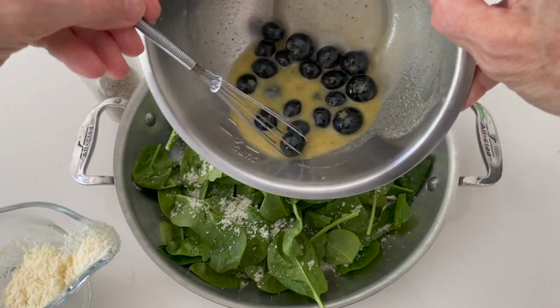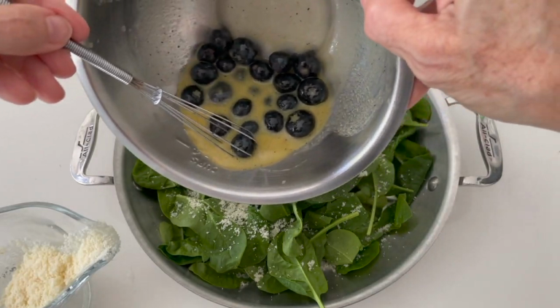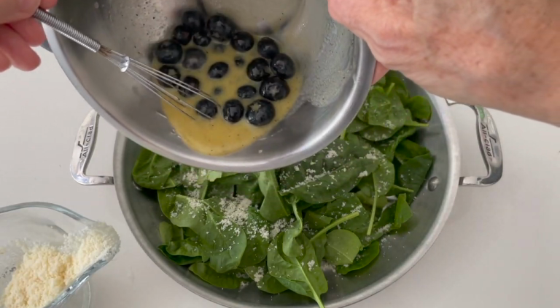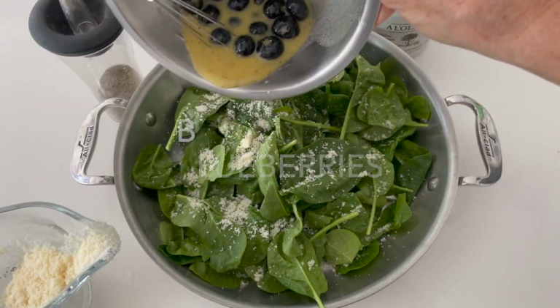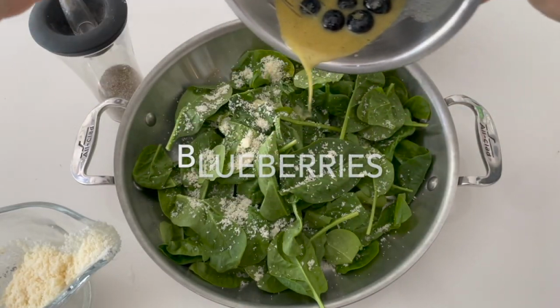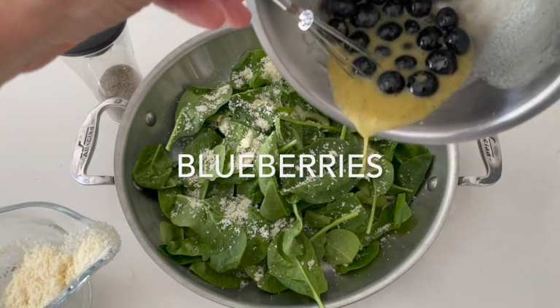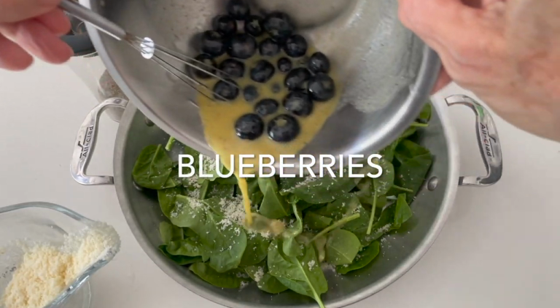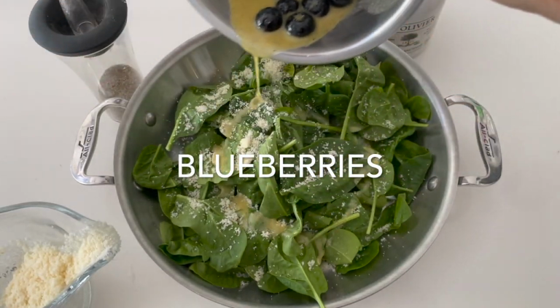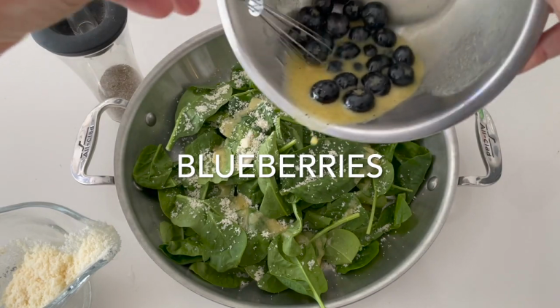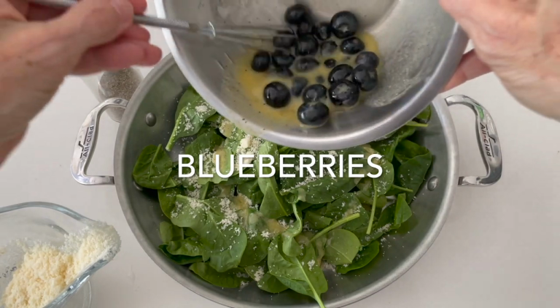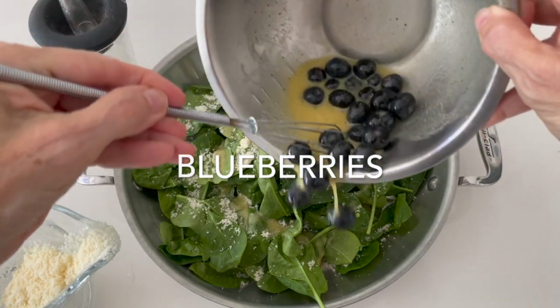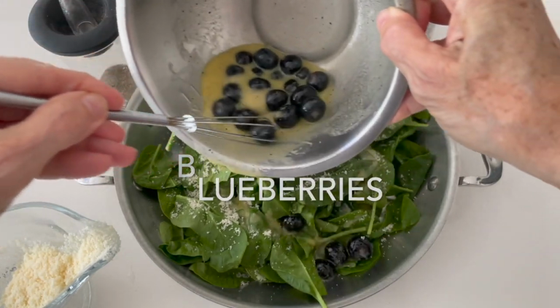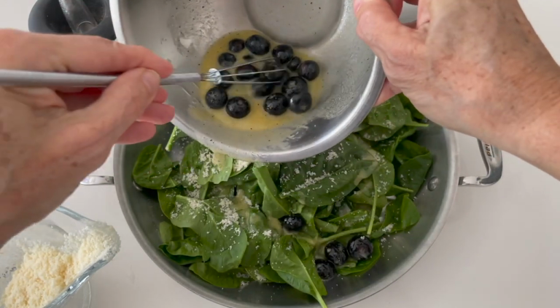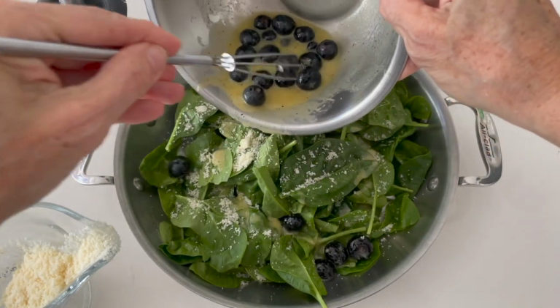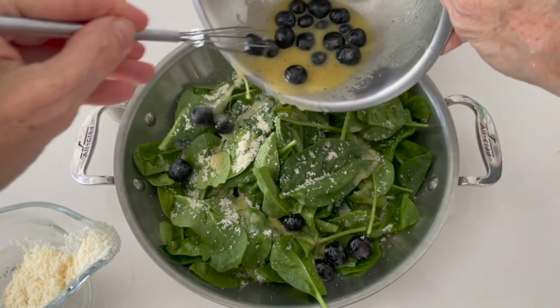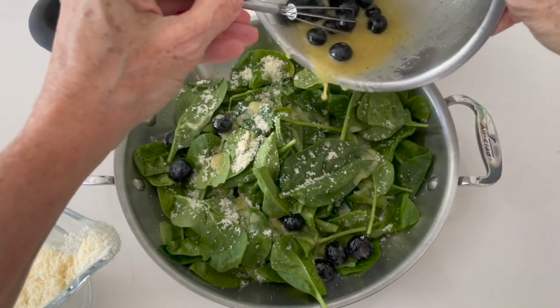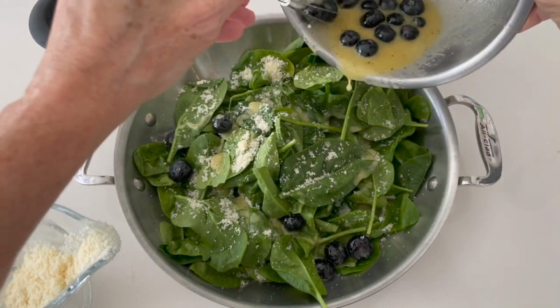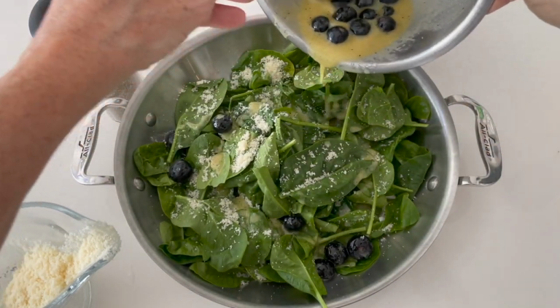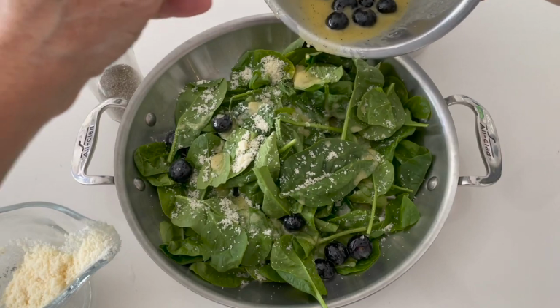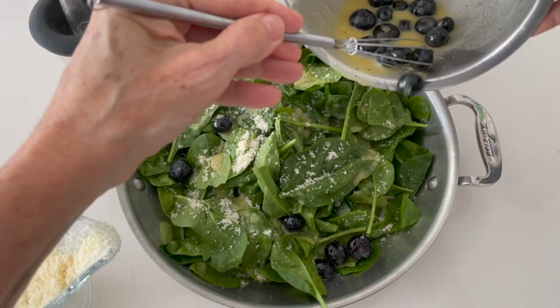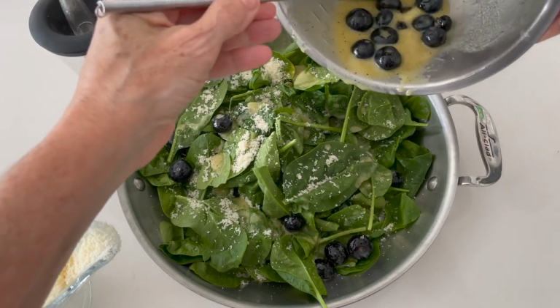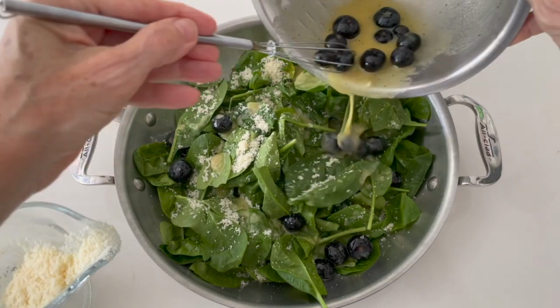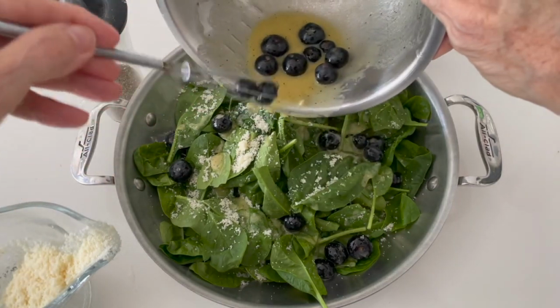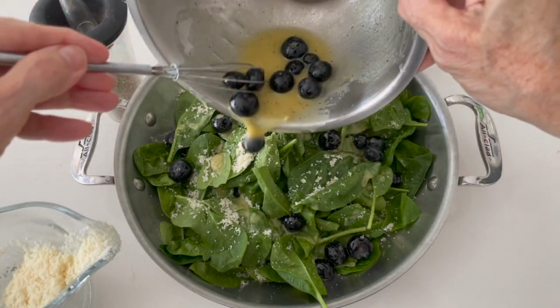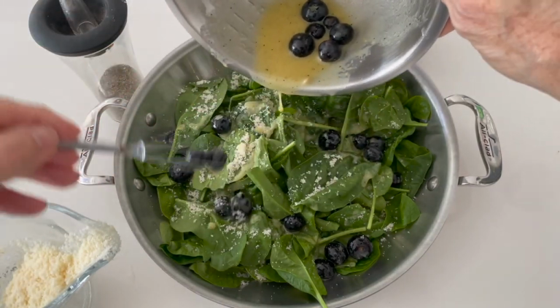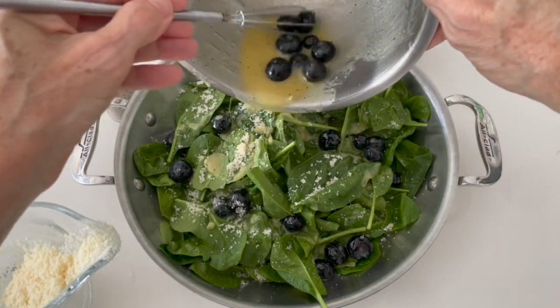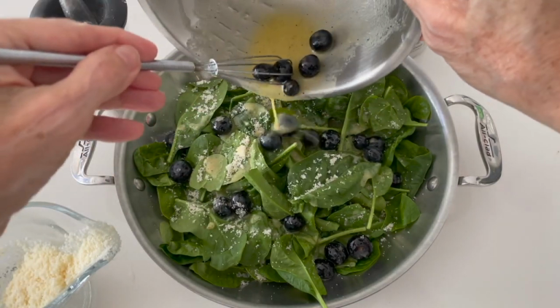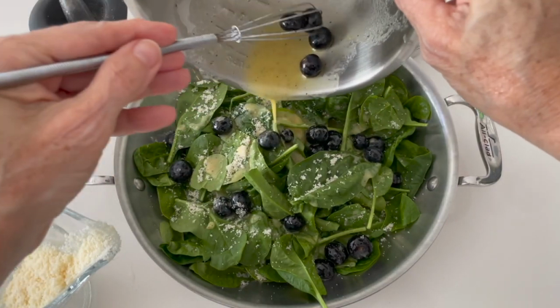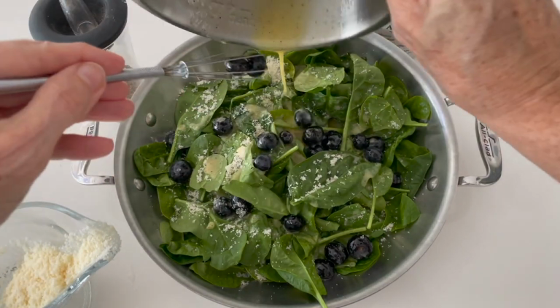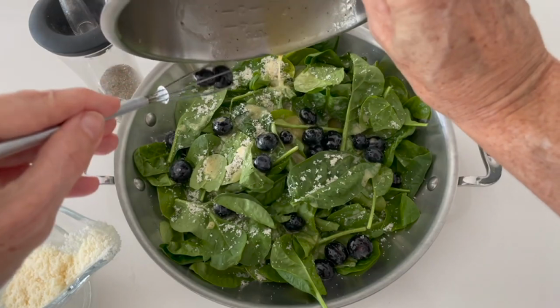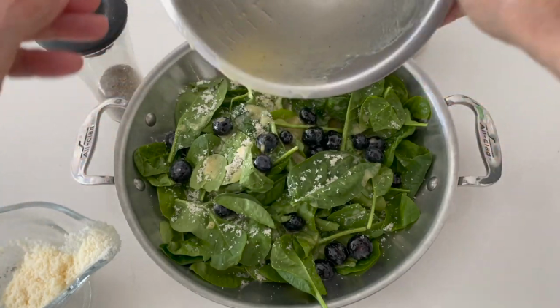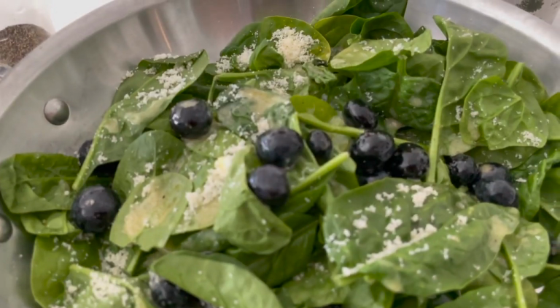It can be two layers like this, or it can have many layers if your salad is much bigger. It's beautiful. If you're not using berries, you can also add half a teaspoon of honey to your dressing.